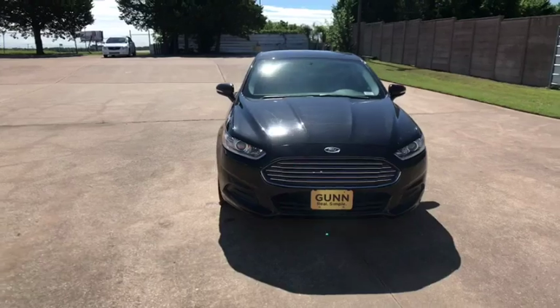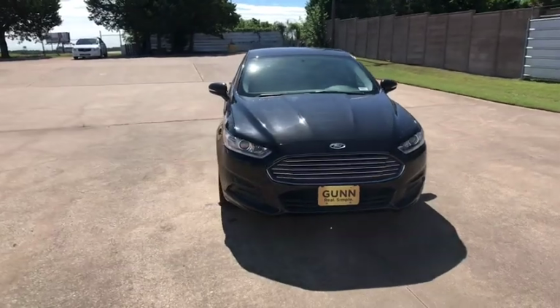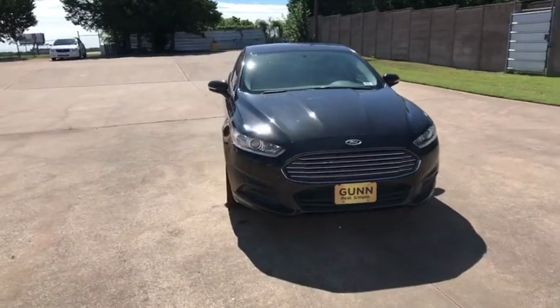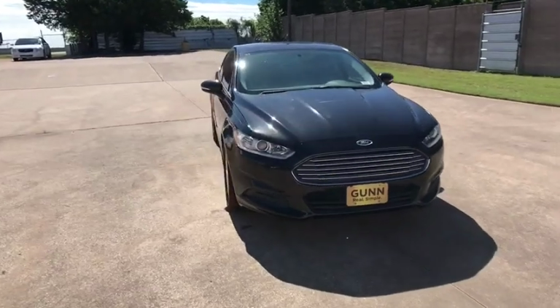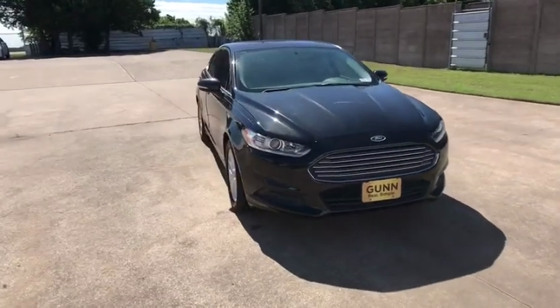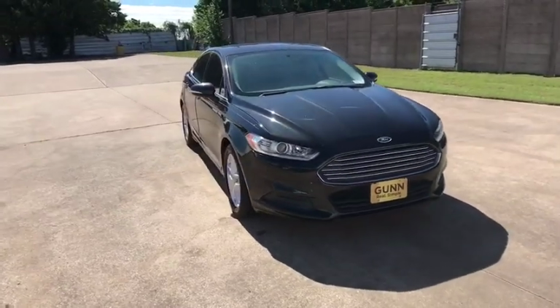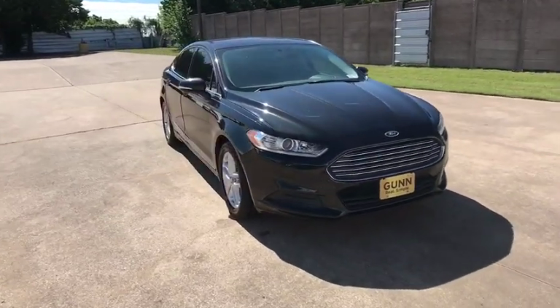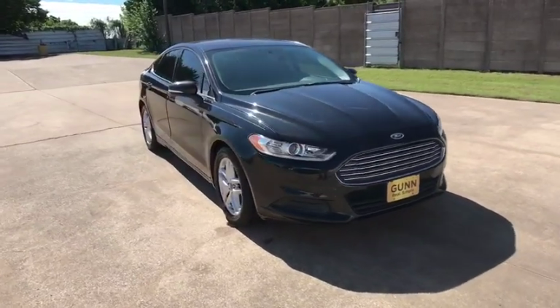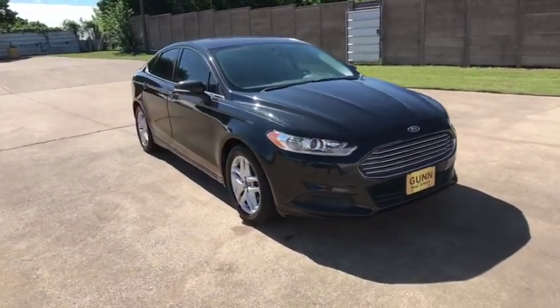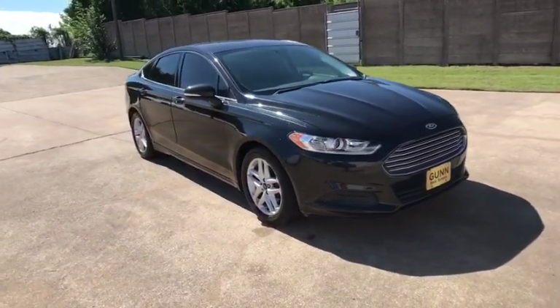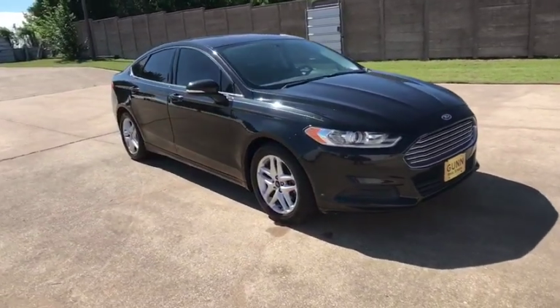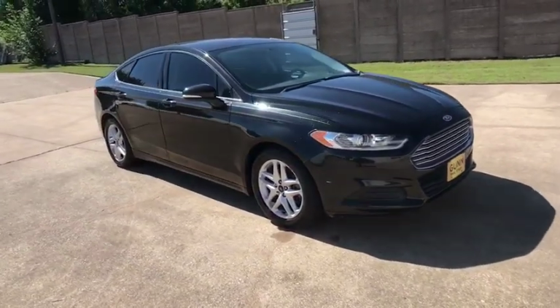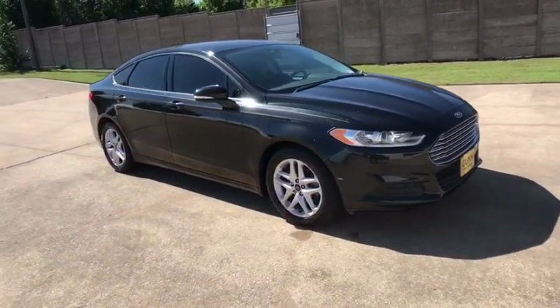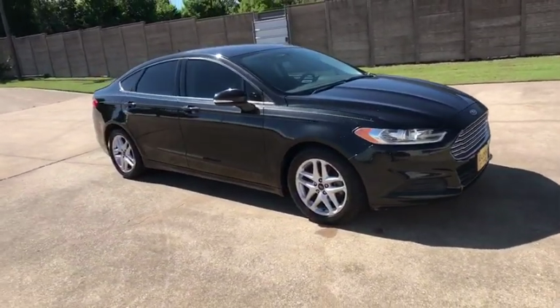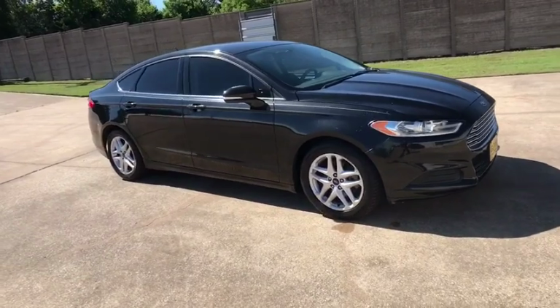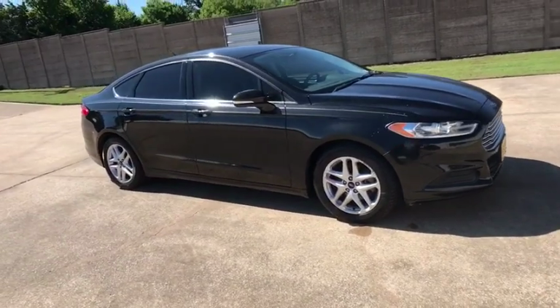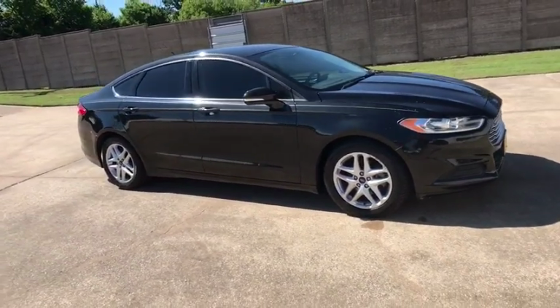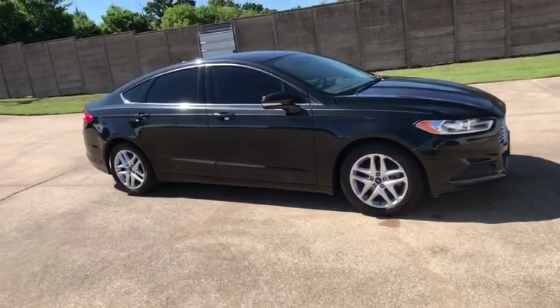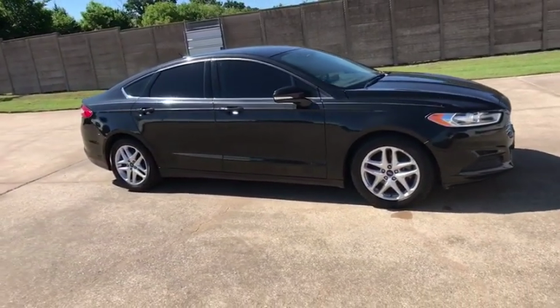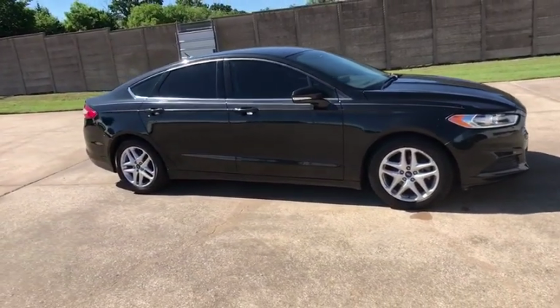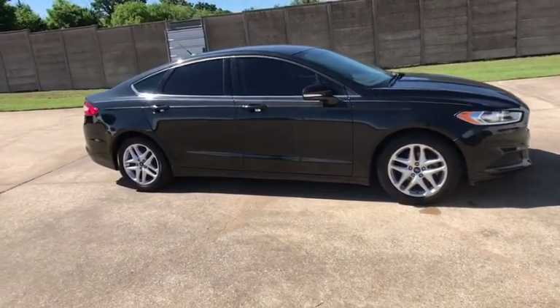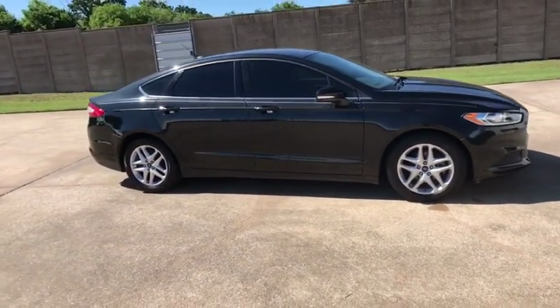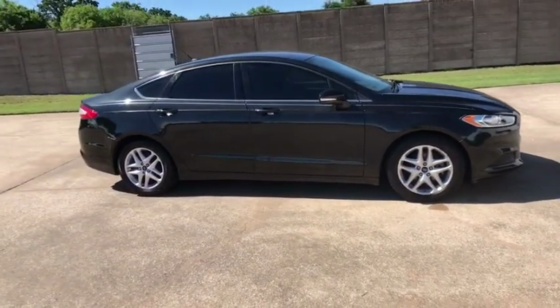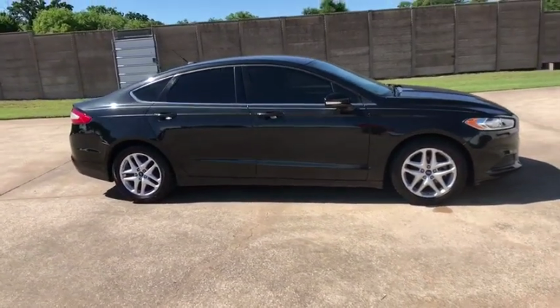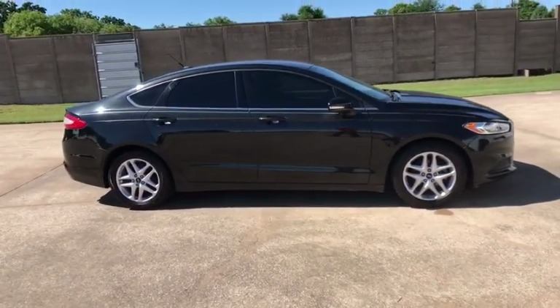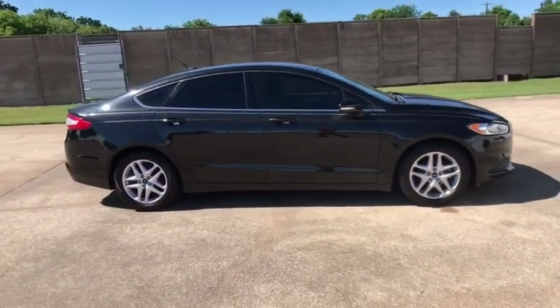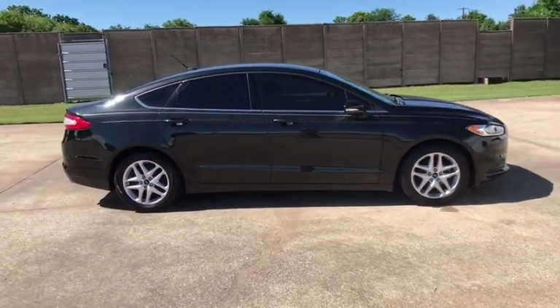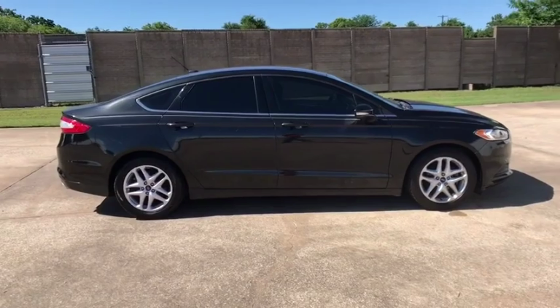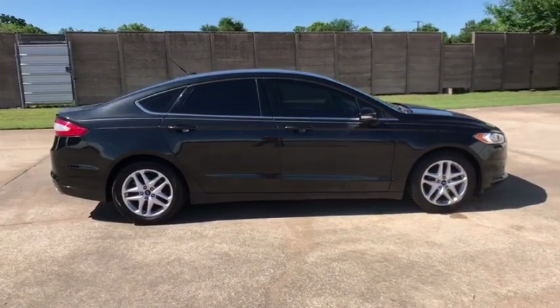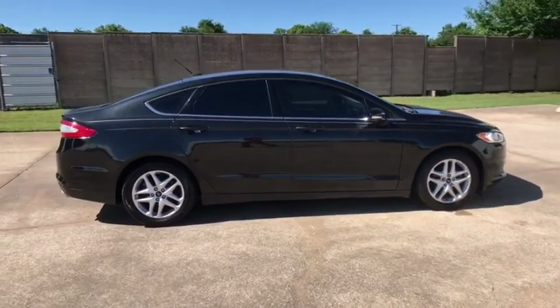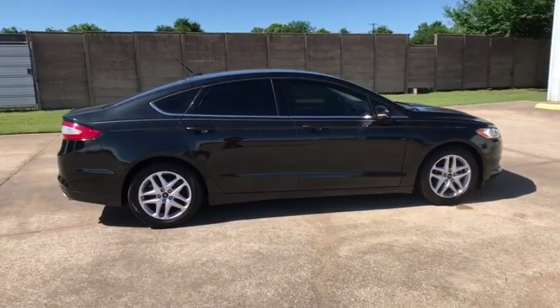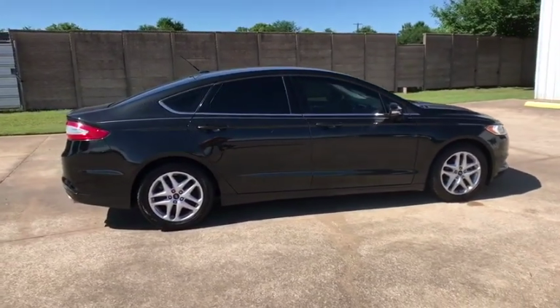The 2015 Ford Fusion. You can have both impressive power and great economy in a Fusion. This vehicle has less than 50,000 miles. Here are some of this vehicle's great options.